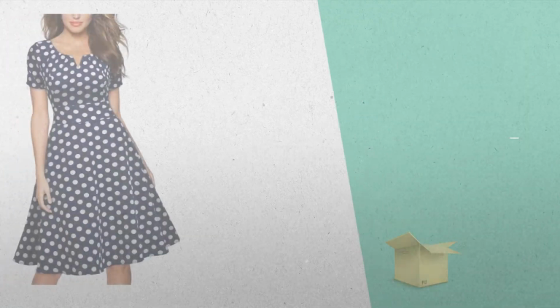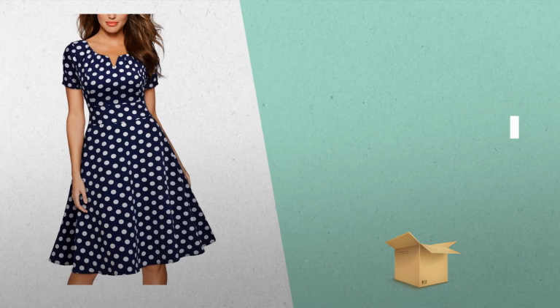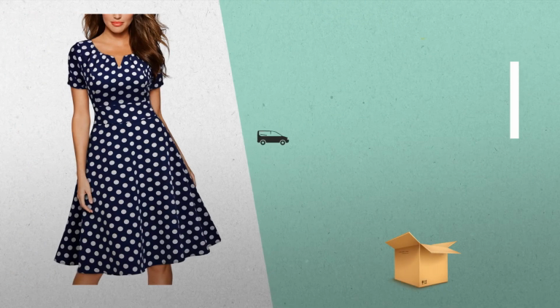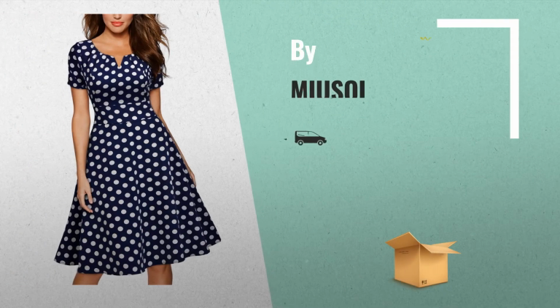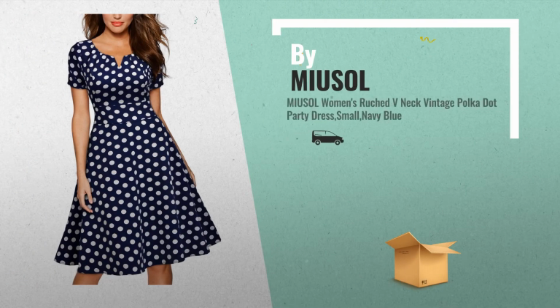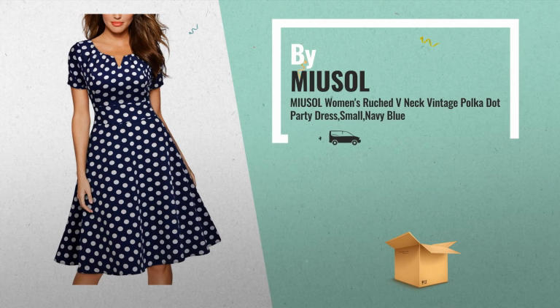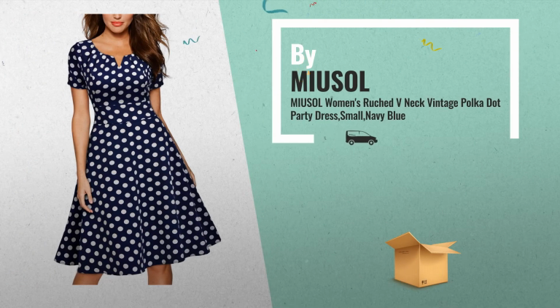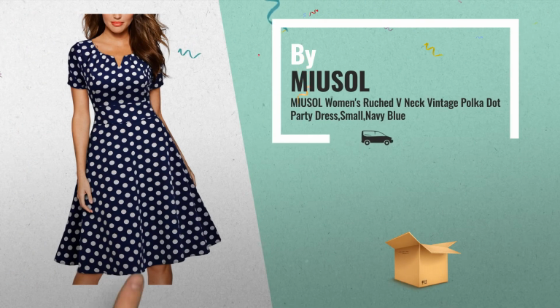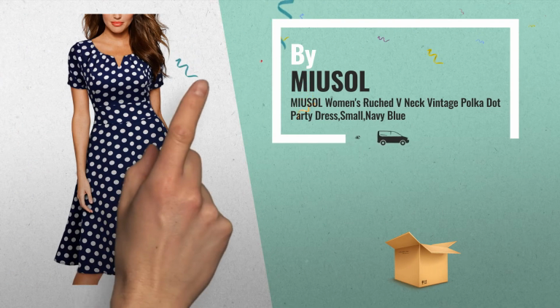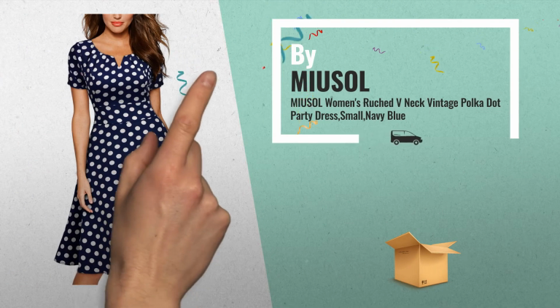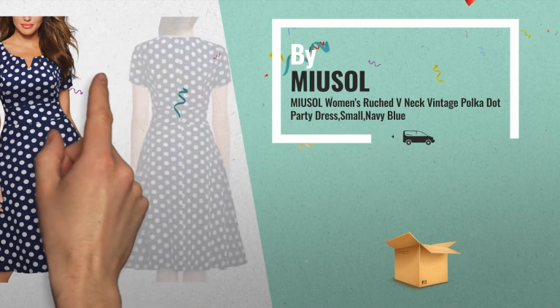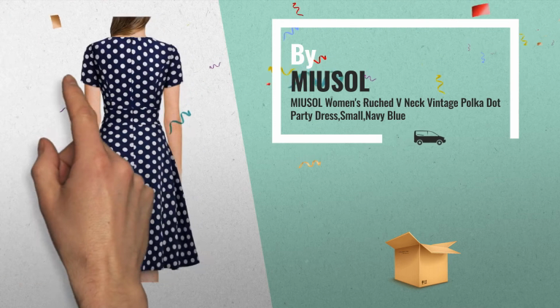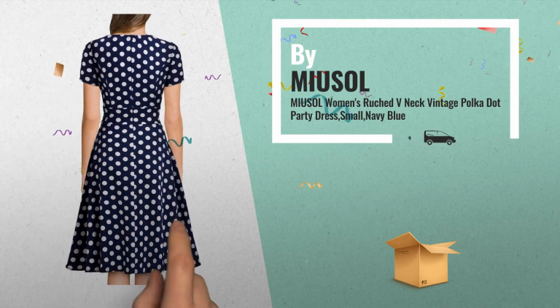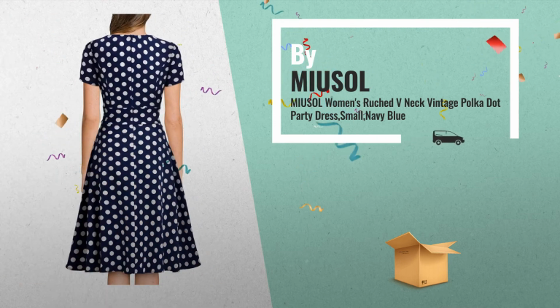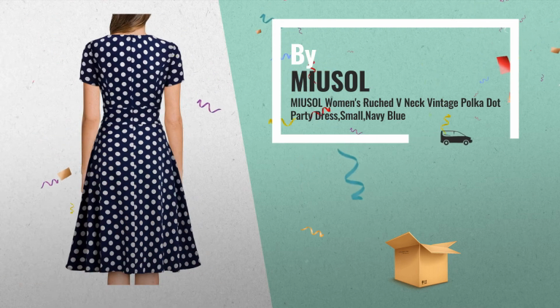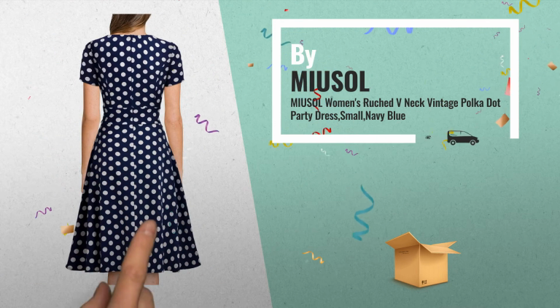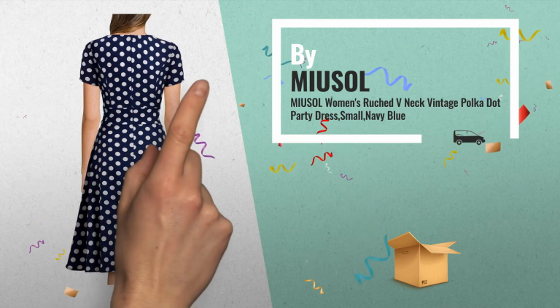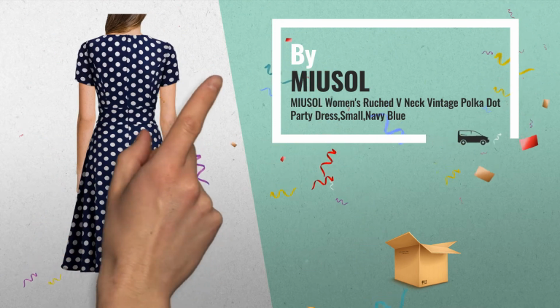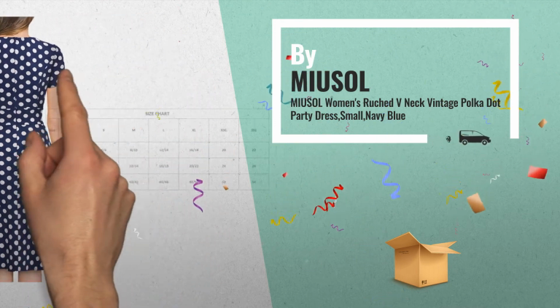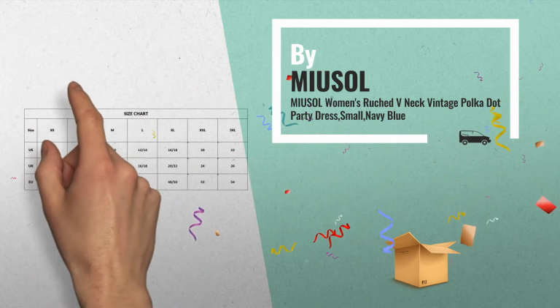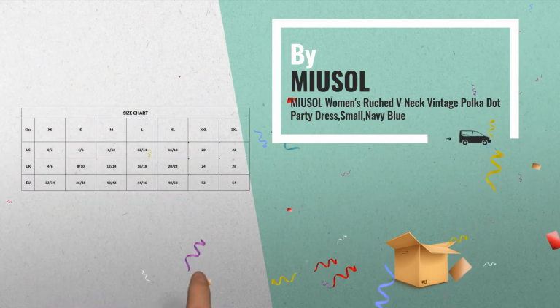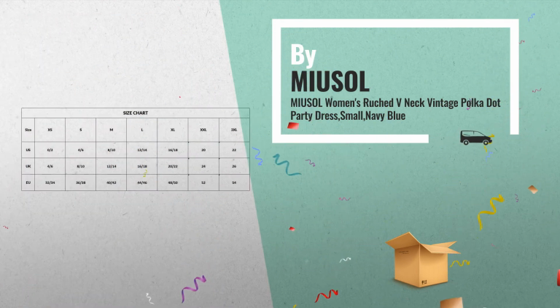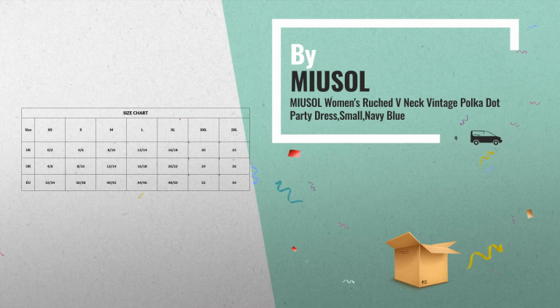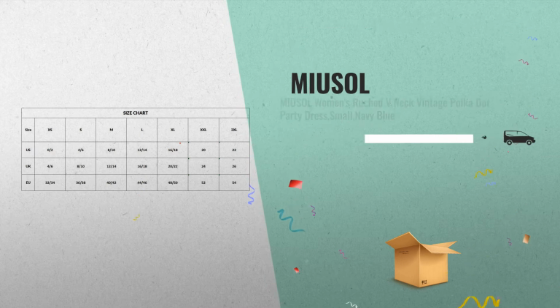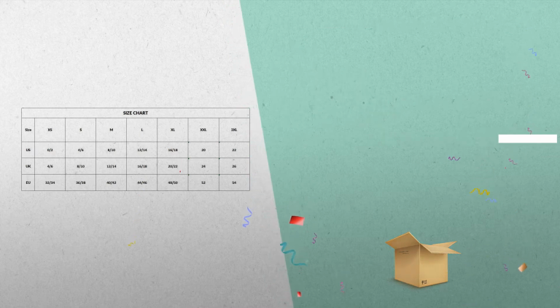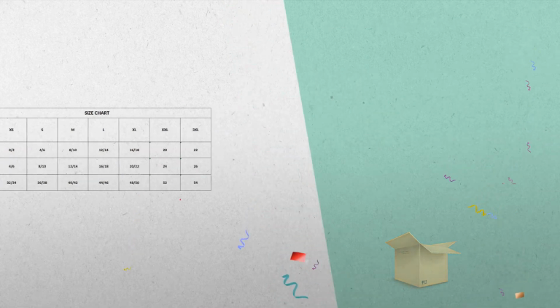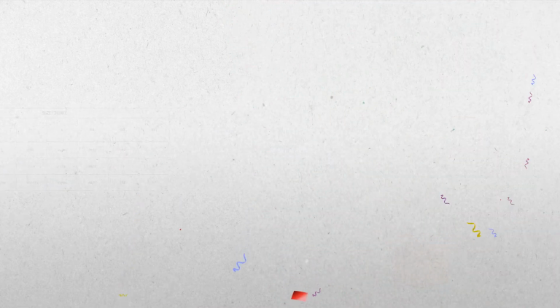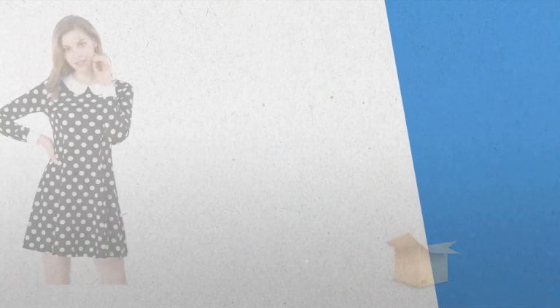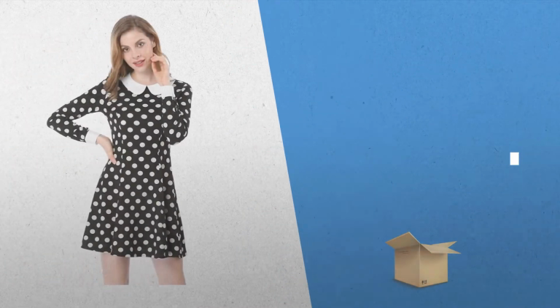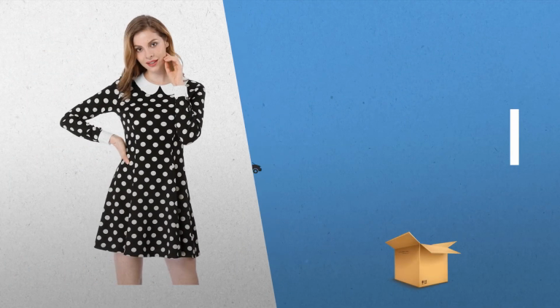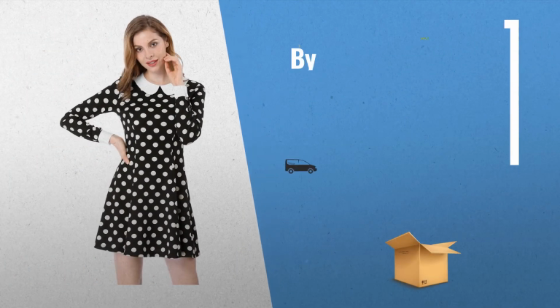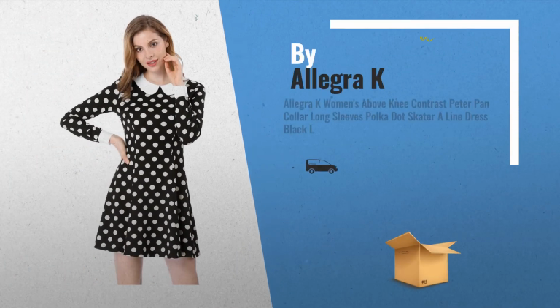Number 6, by Musole. Get these great online deals now — click this banner for real-time deals and updates. Number 7, by Allegra K.